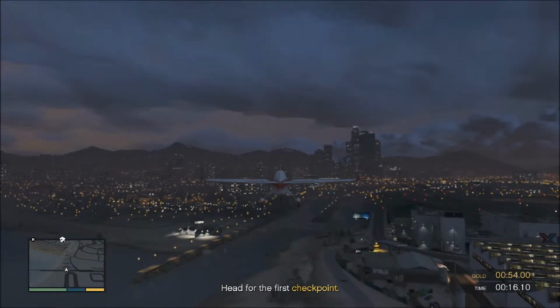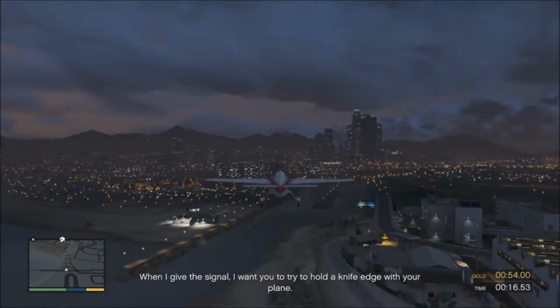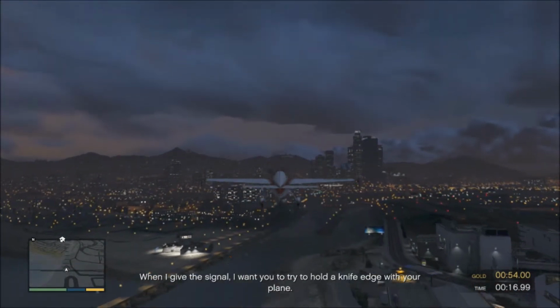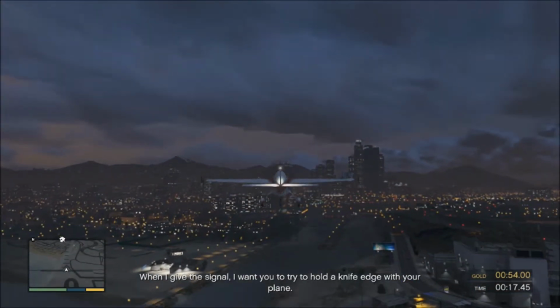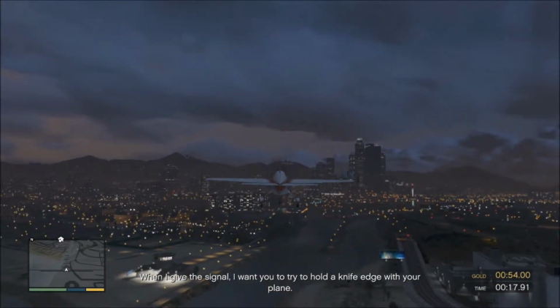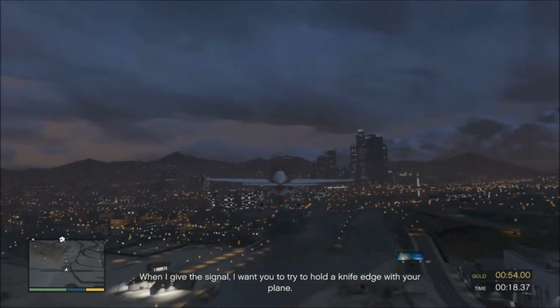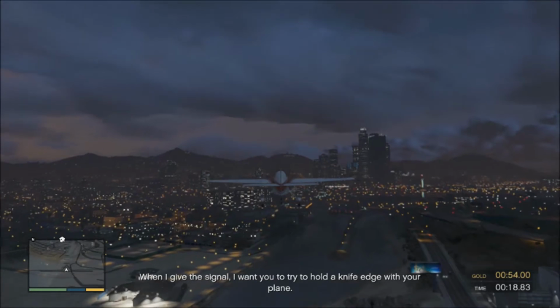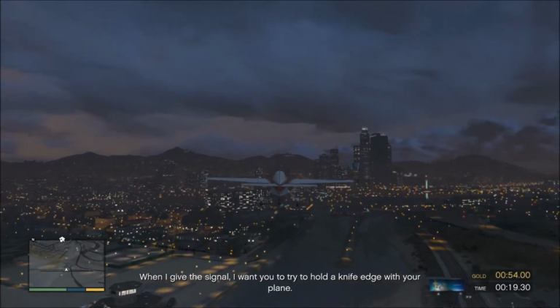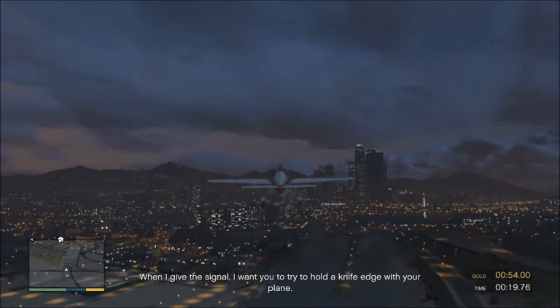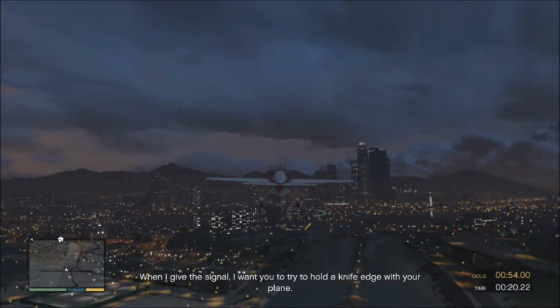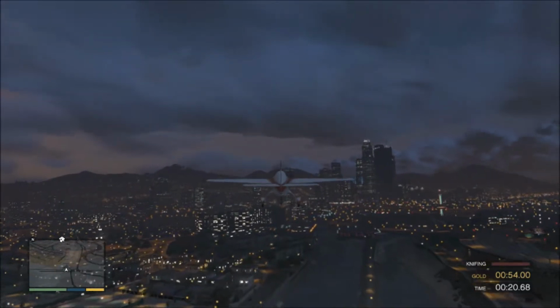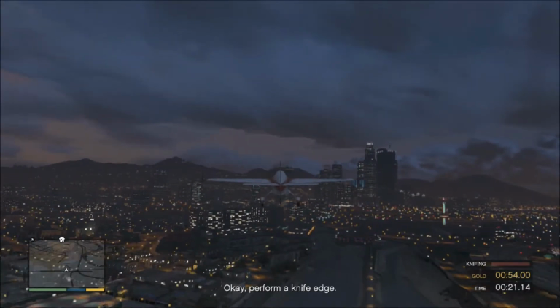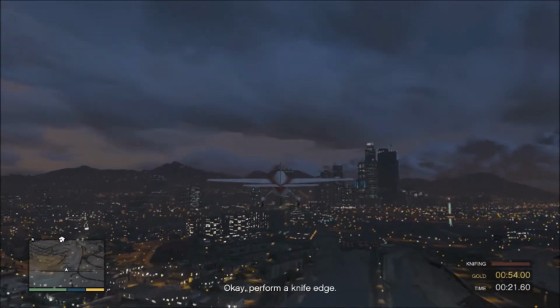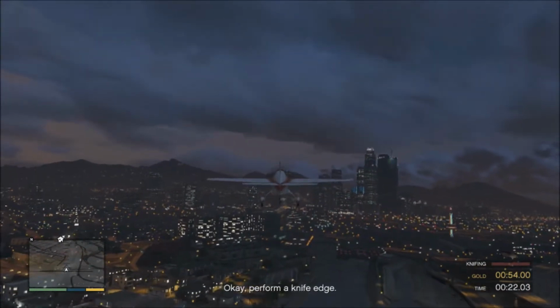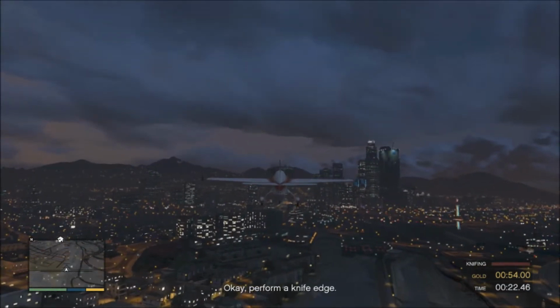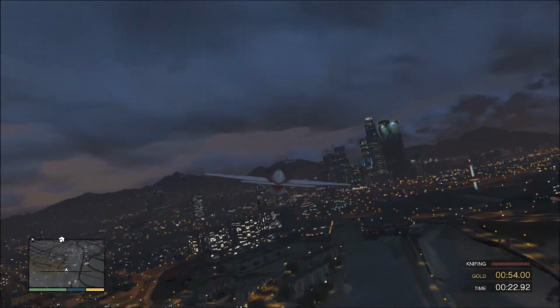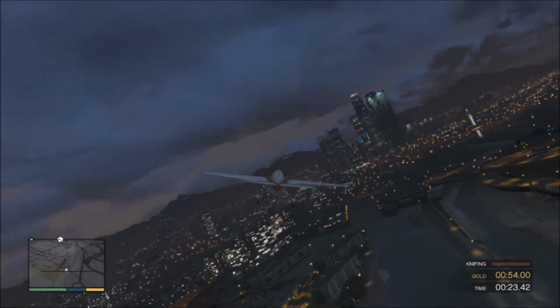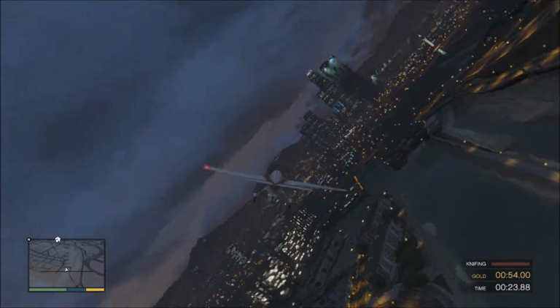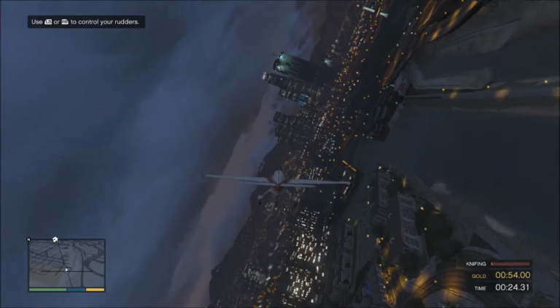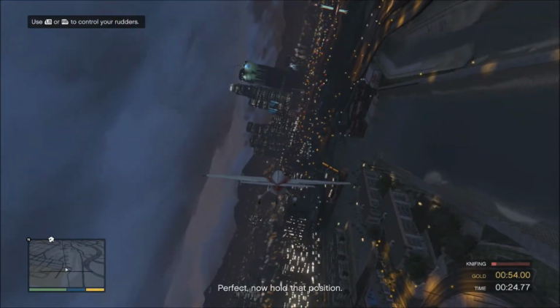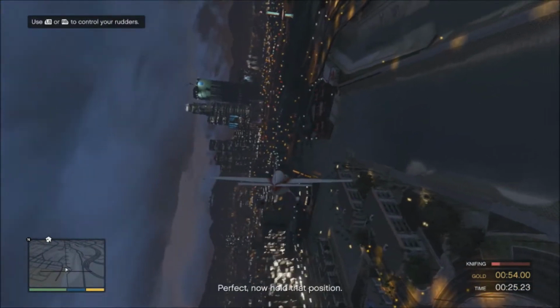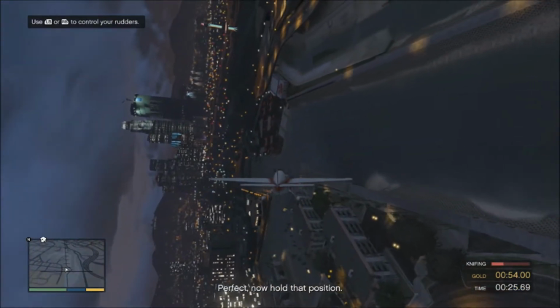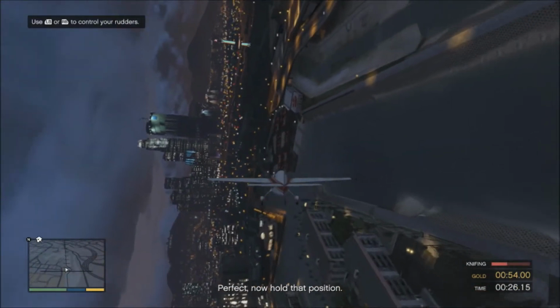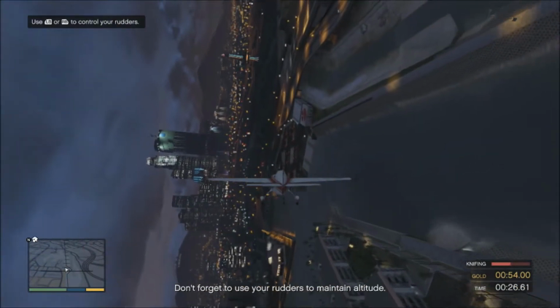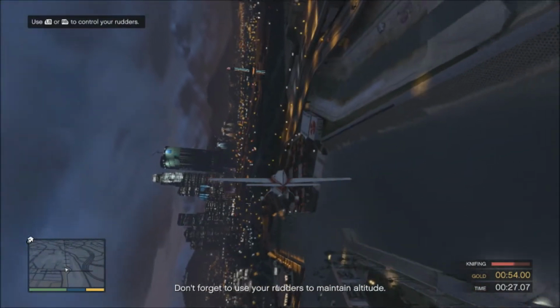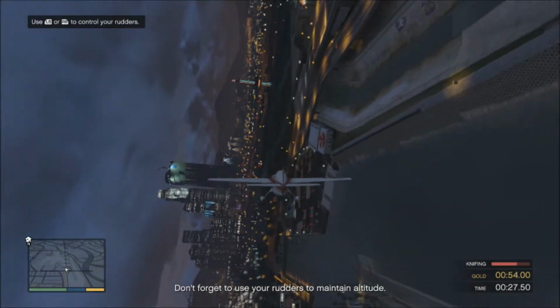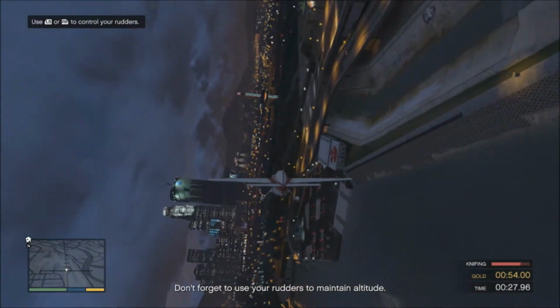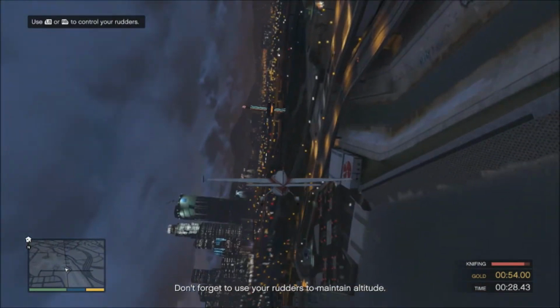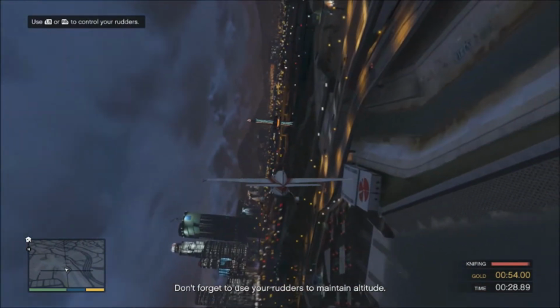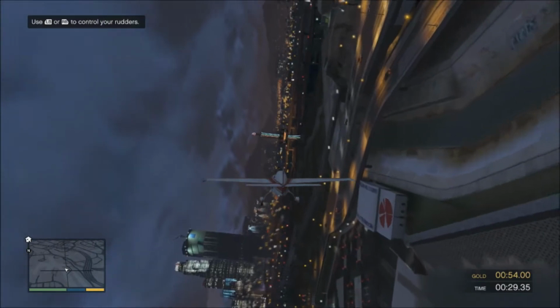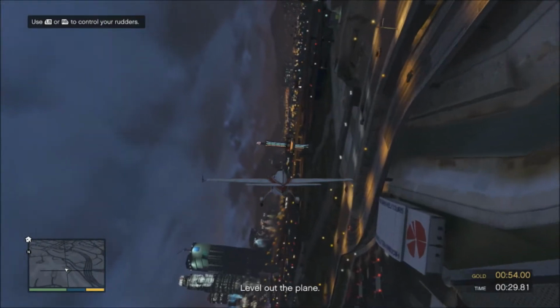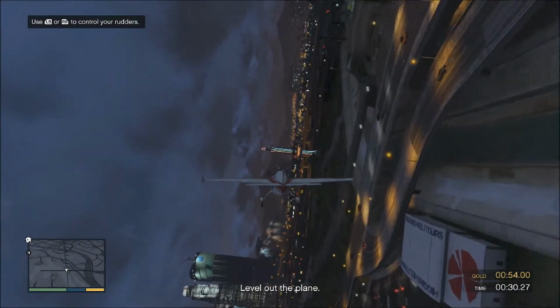When I give you the signal, I want you to try to hold a knife edge with your plane. Okay, perform a knife edge. Perfect — now hold that position. Don't forget to use your rudders to maintain altitude. Level out the plane.